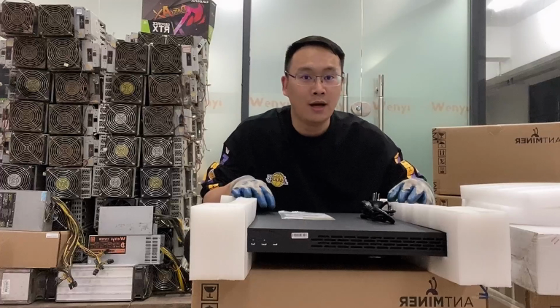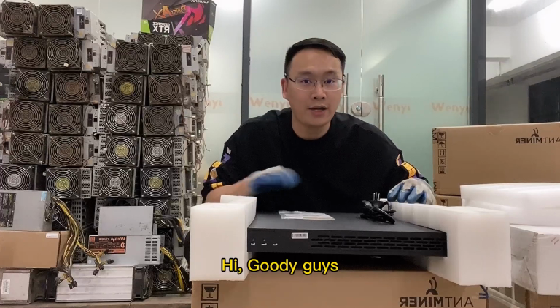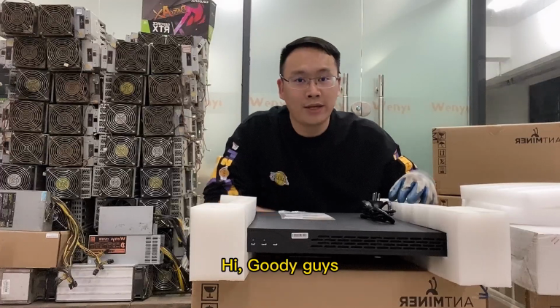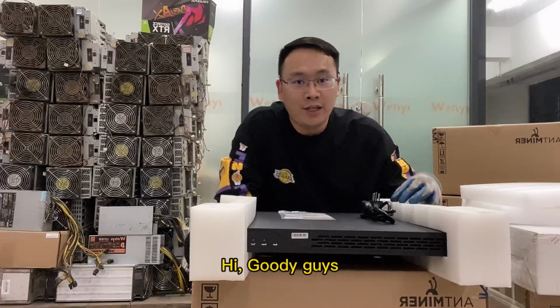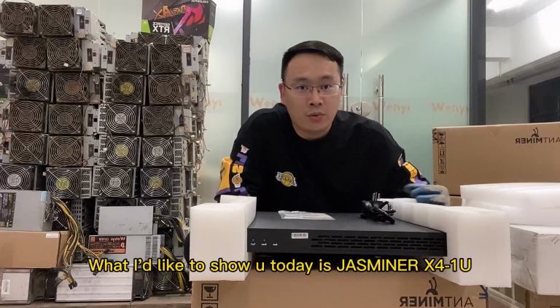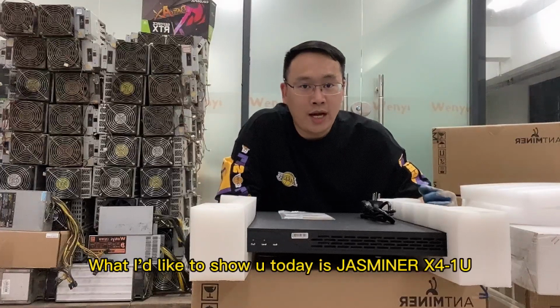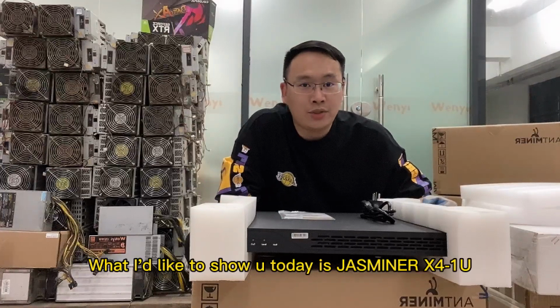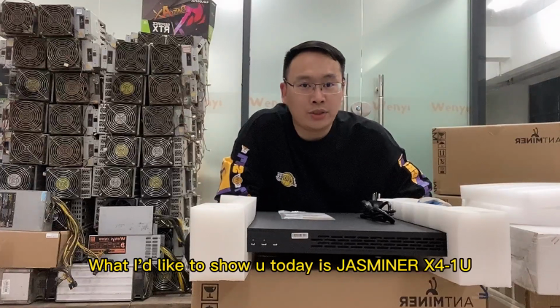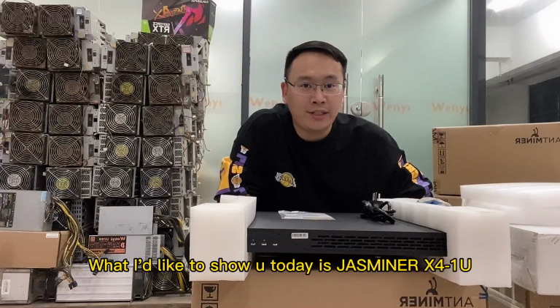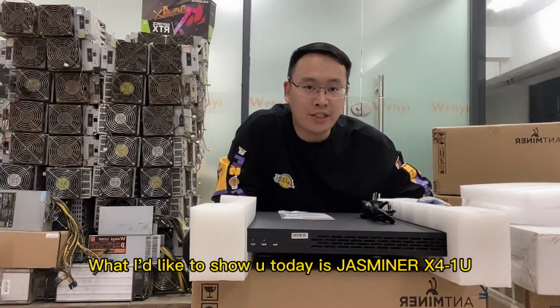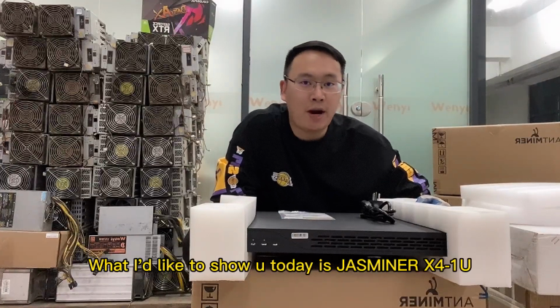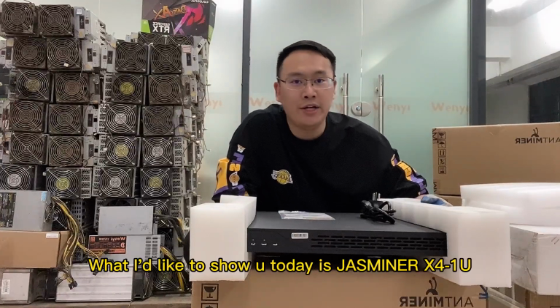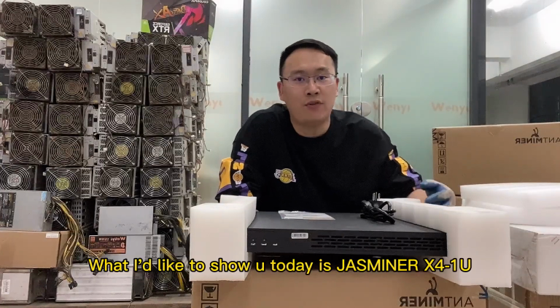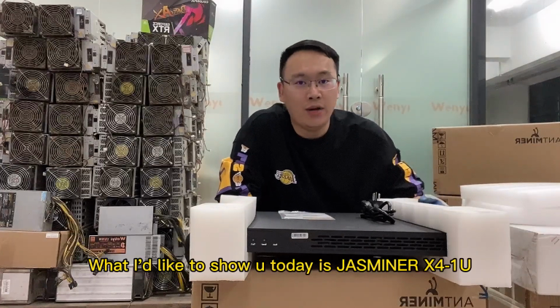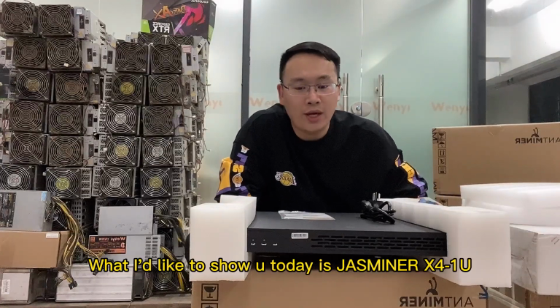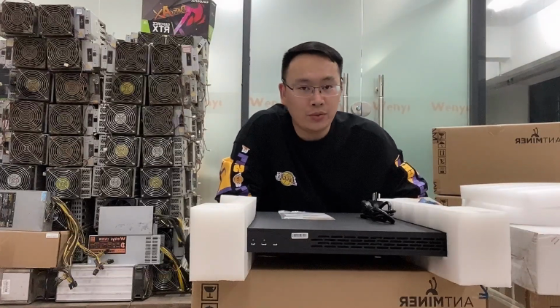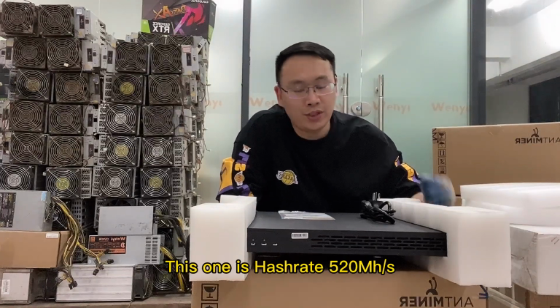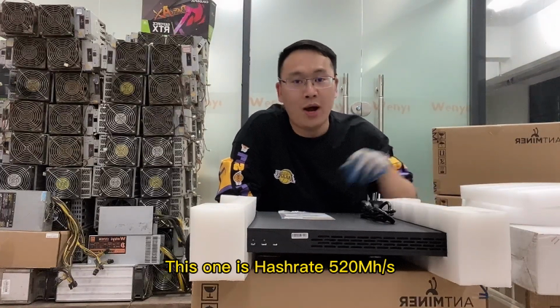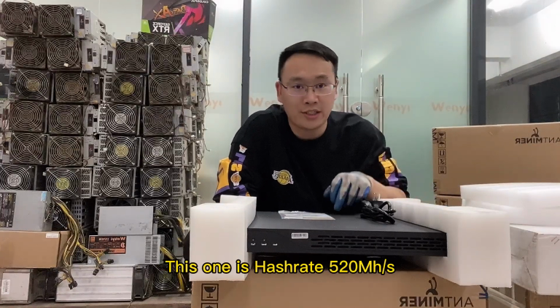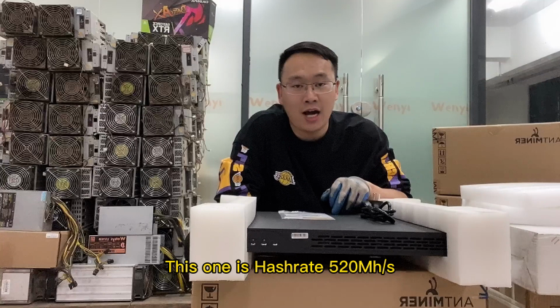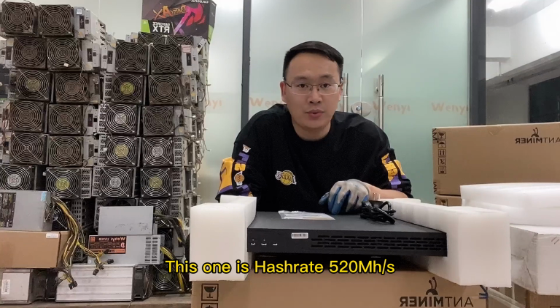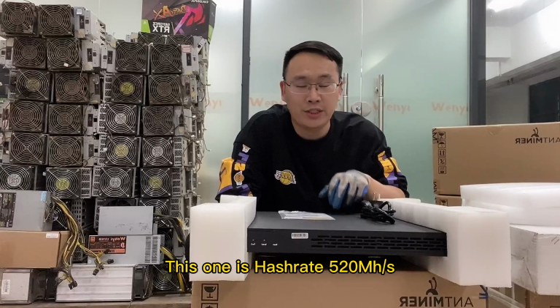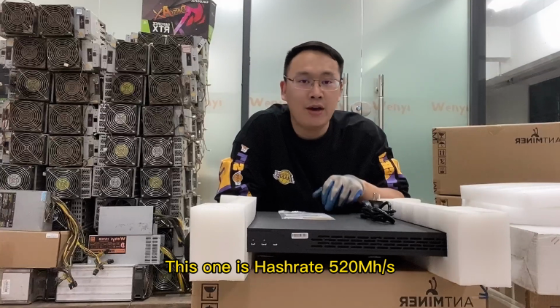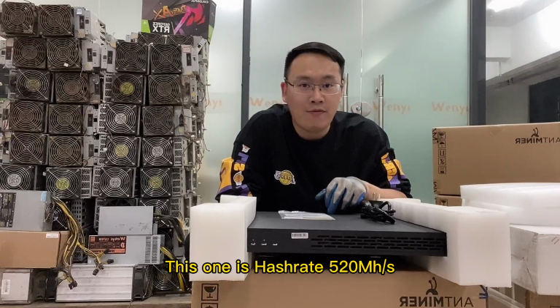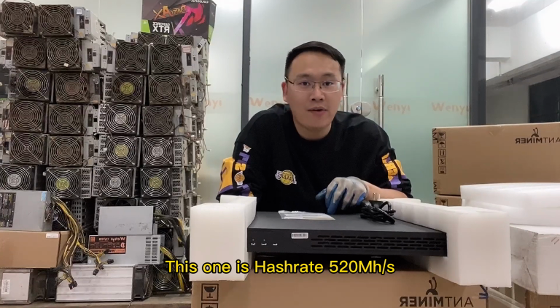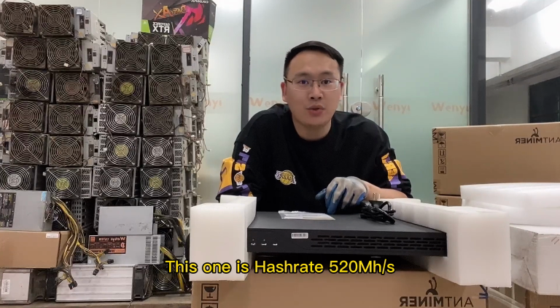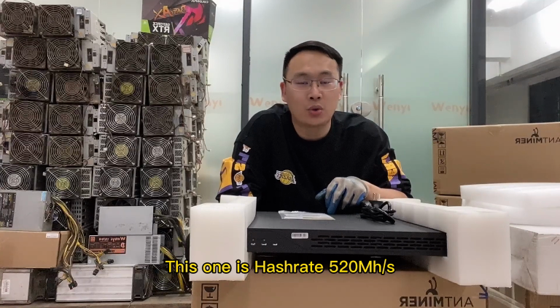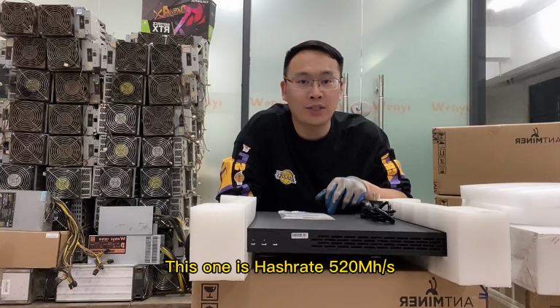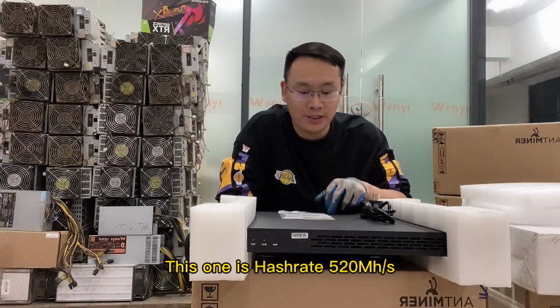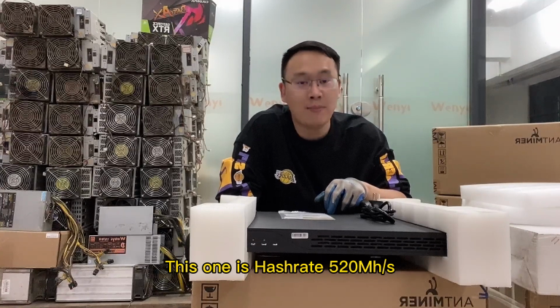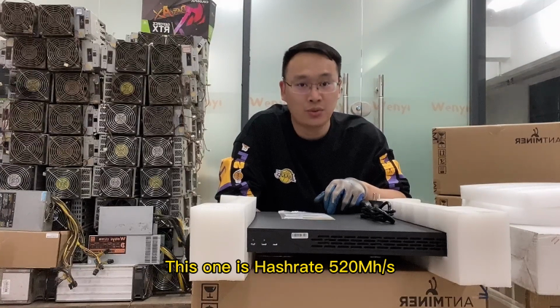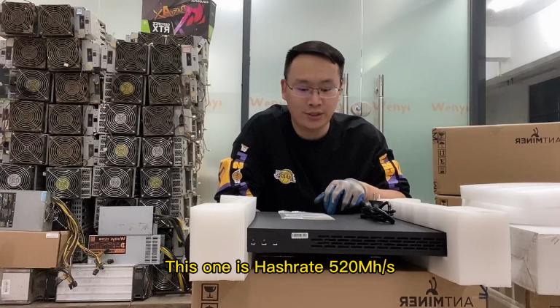Hi, good day guys. What I'd like to show you today is the JustMiner X4 1U. This one has 520 m-hash rigs.